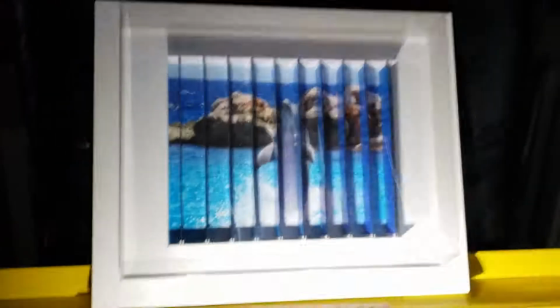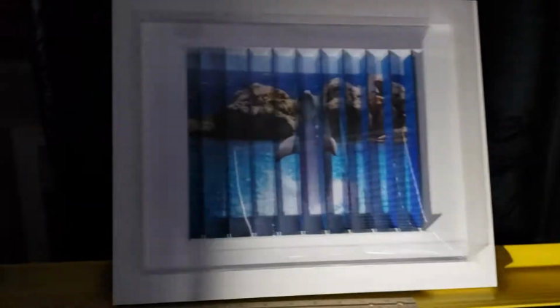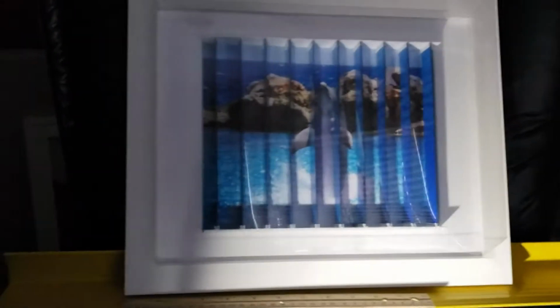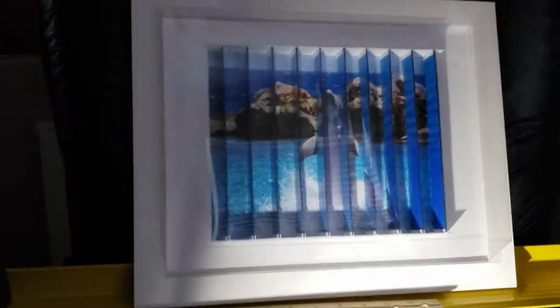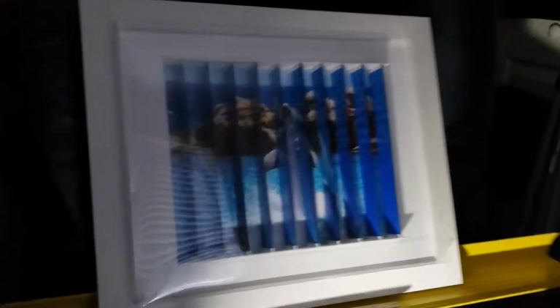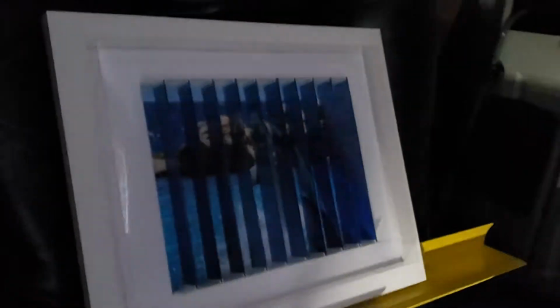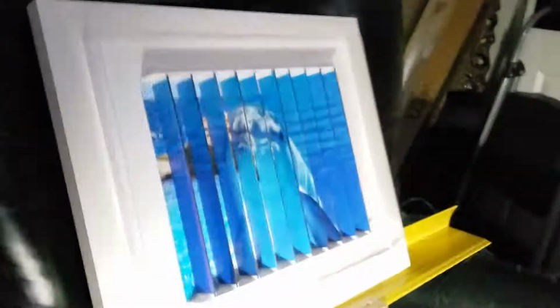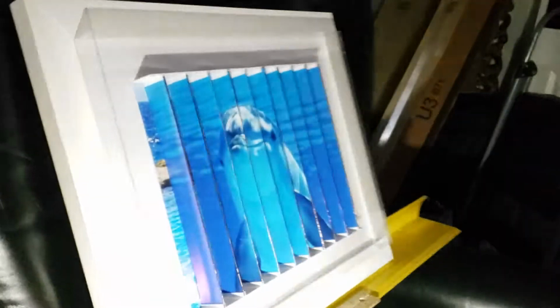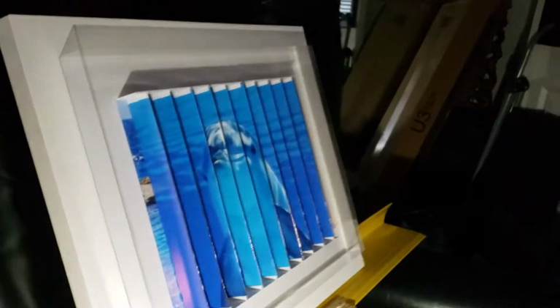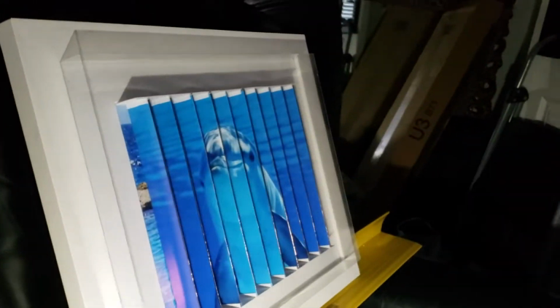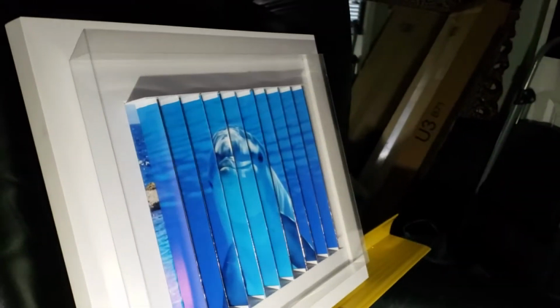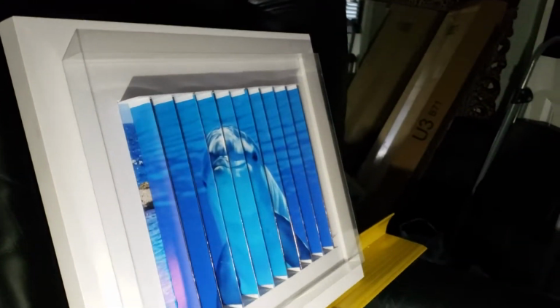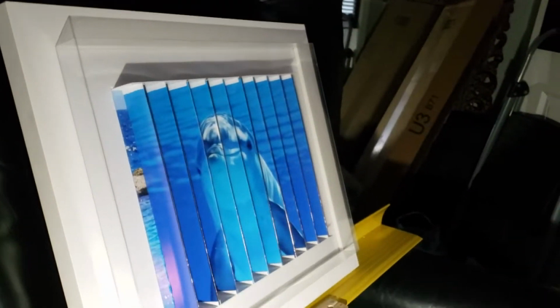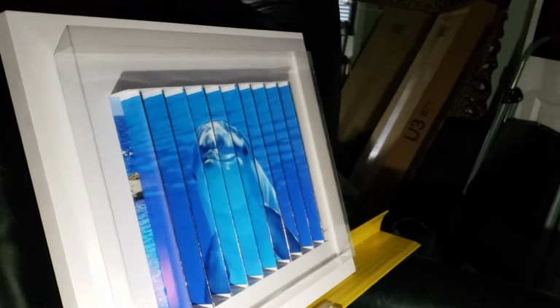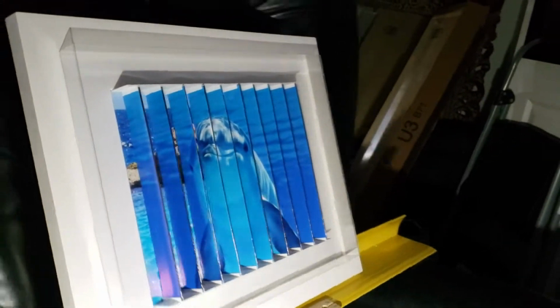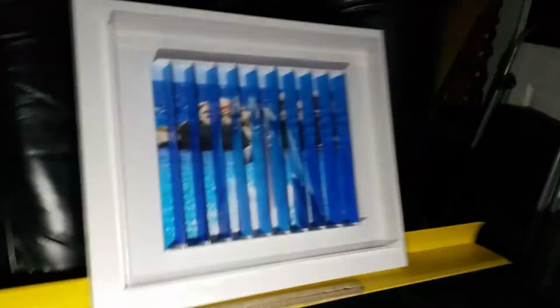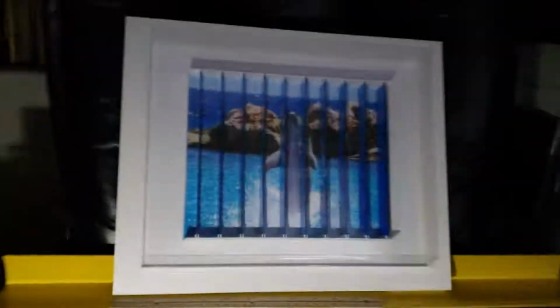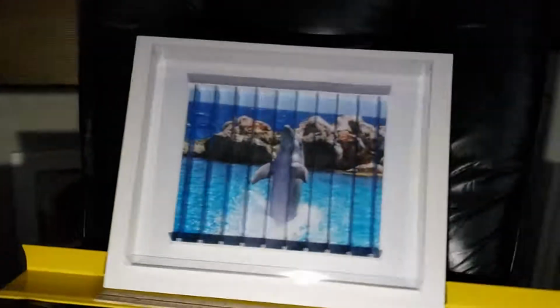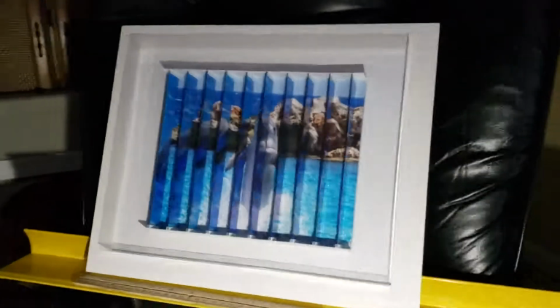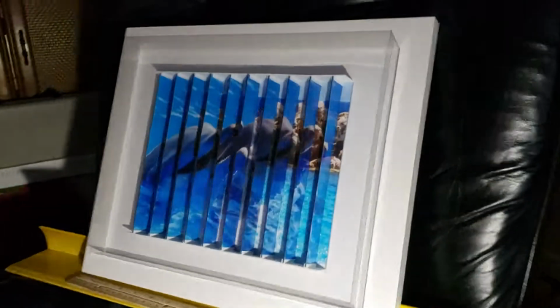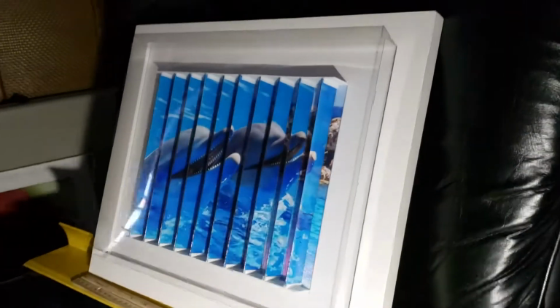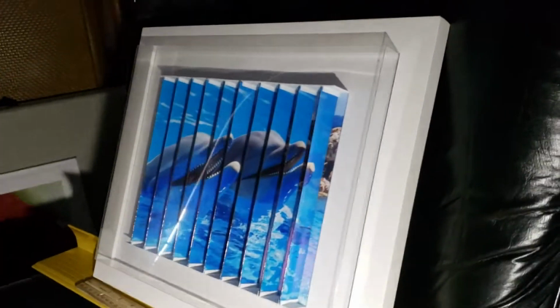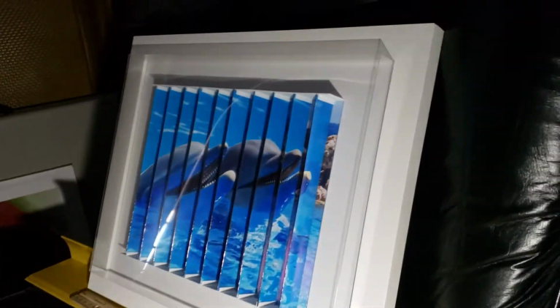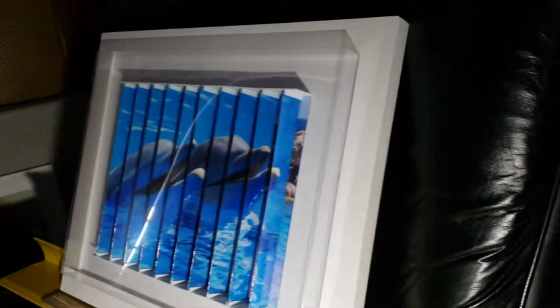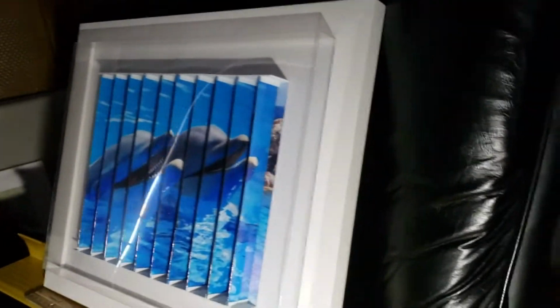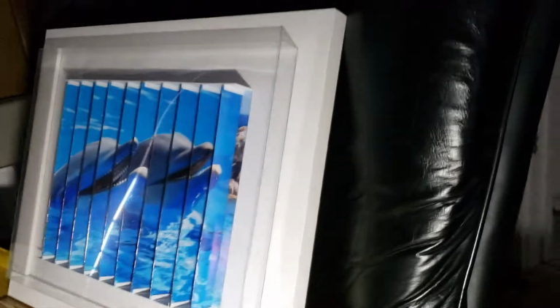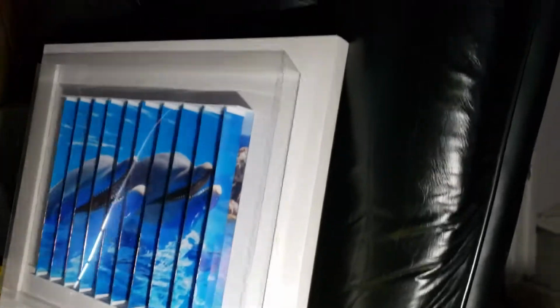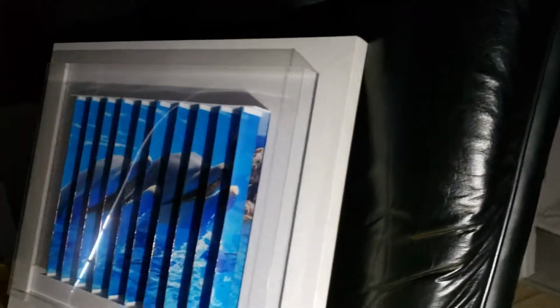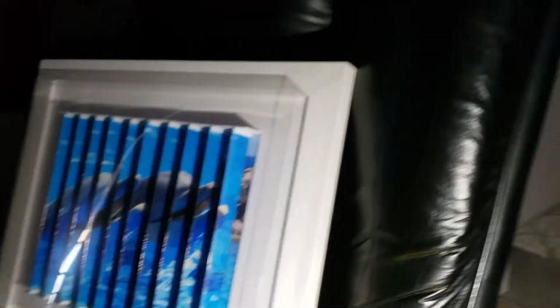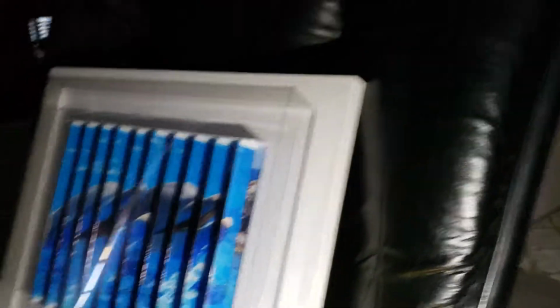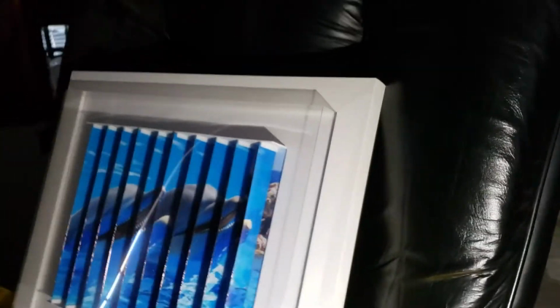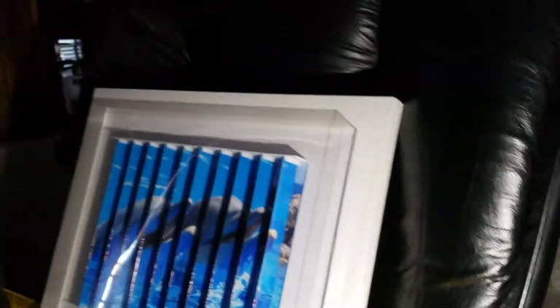If we were to look from the side, we would see the dolphin smiling at us. And from the other side, we see the two dolphins poking their head out of the water.